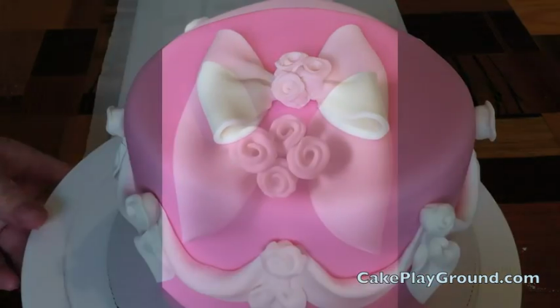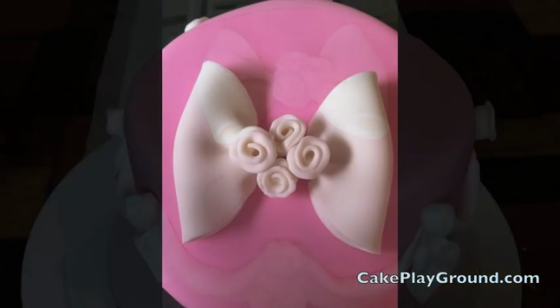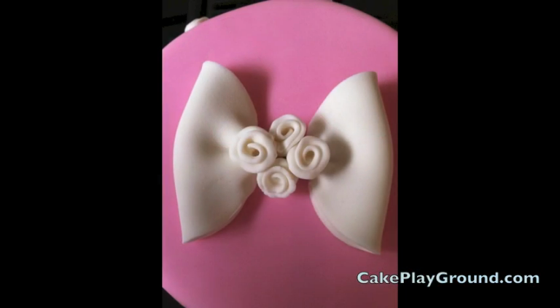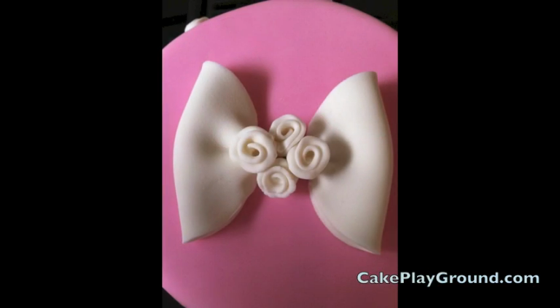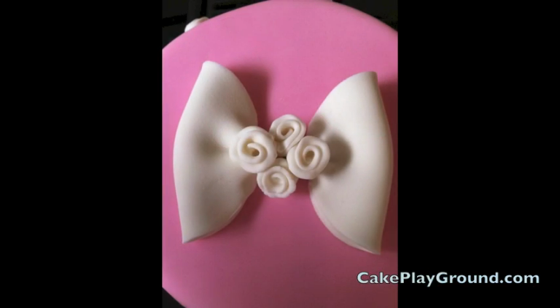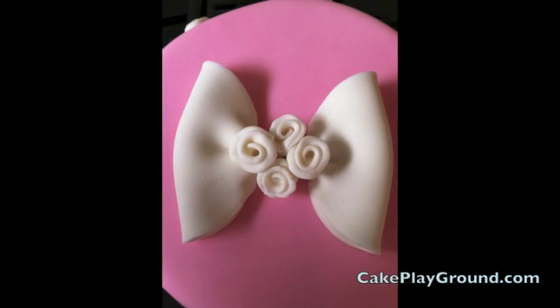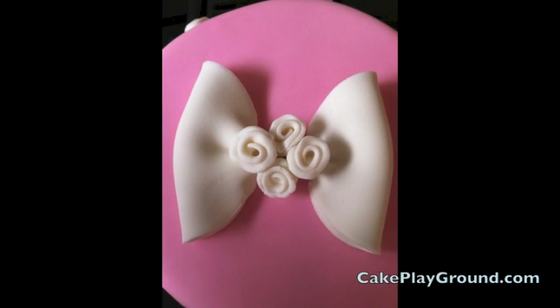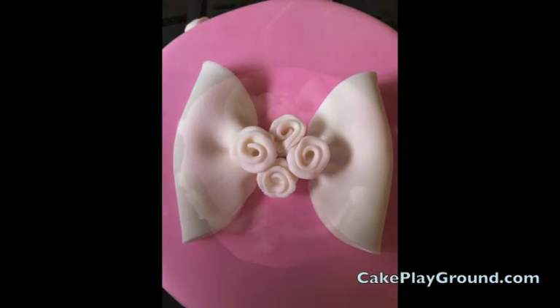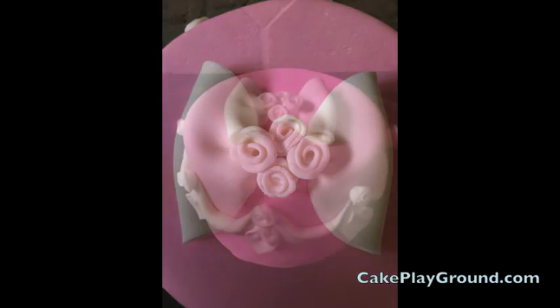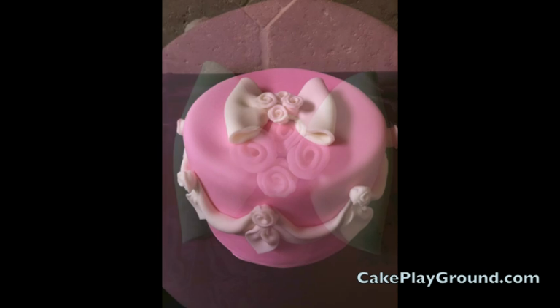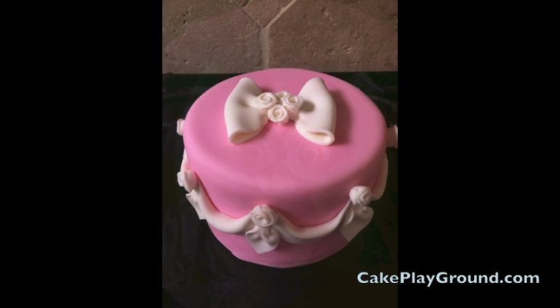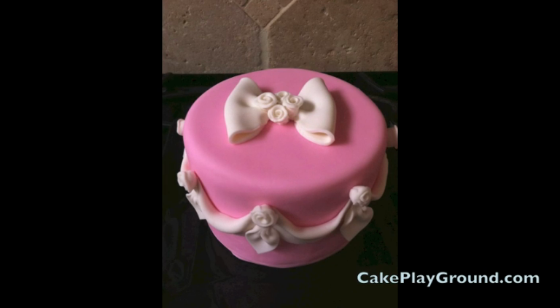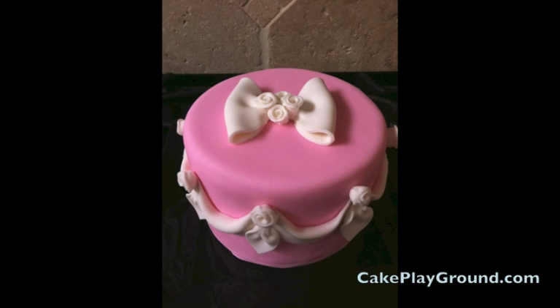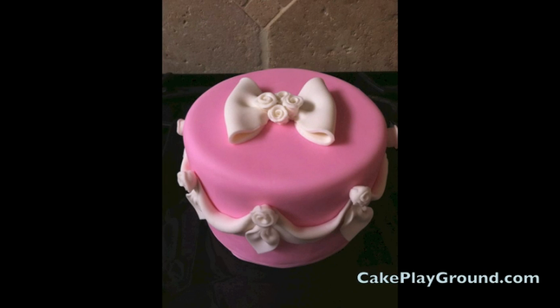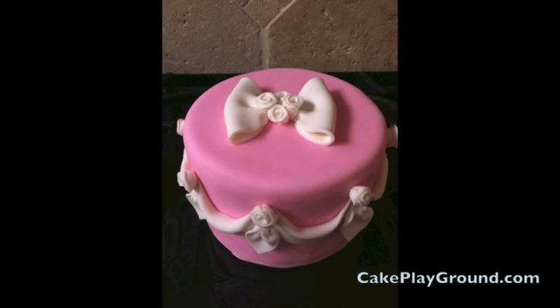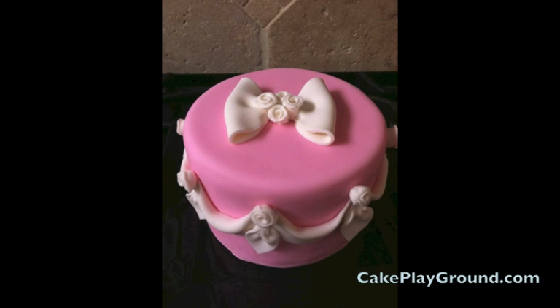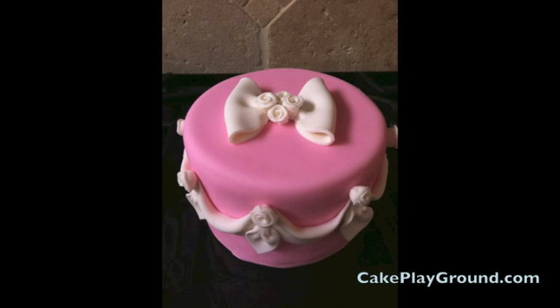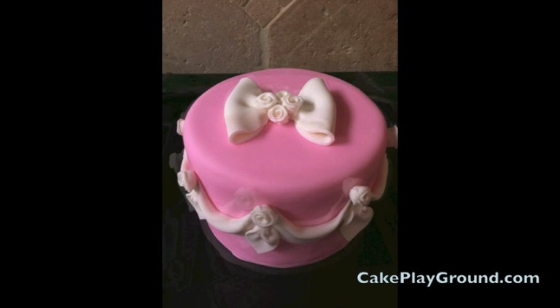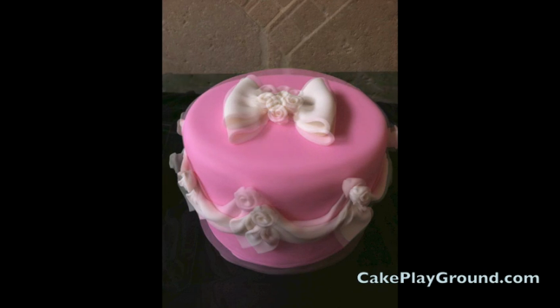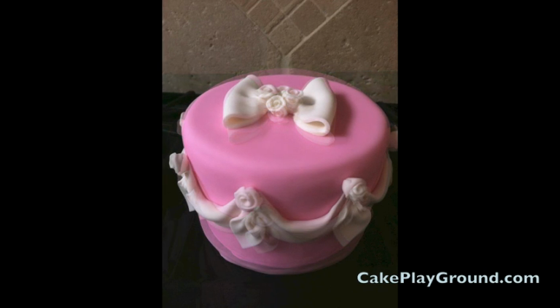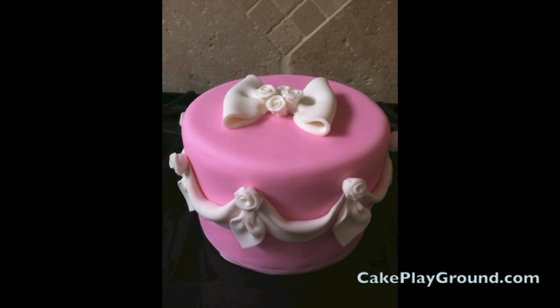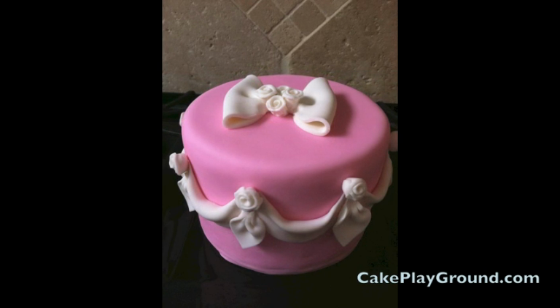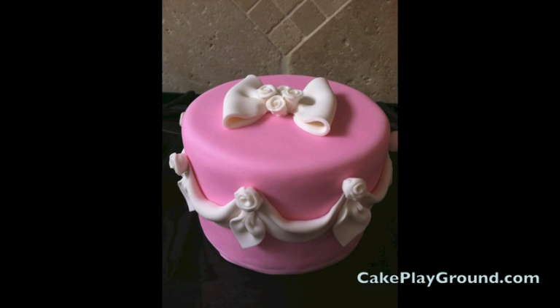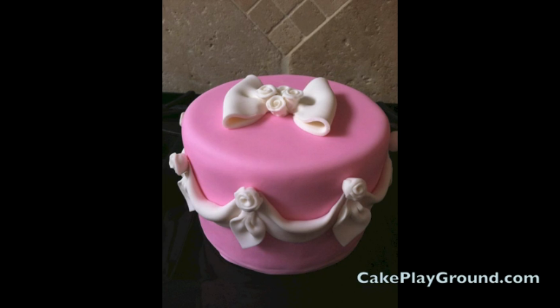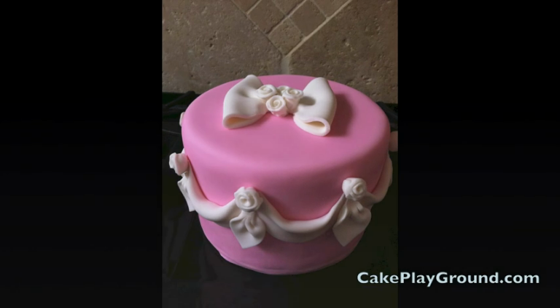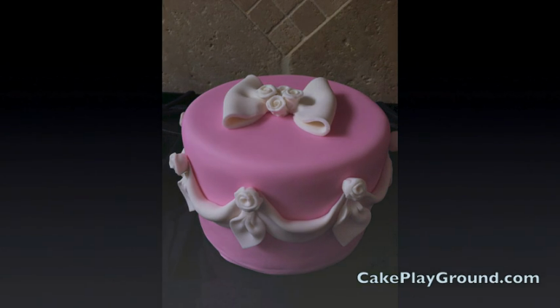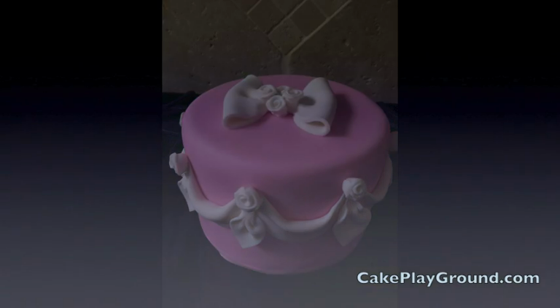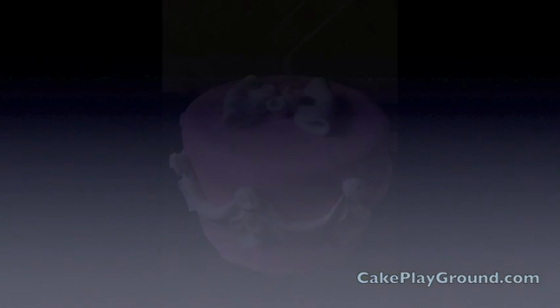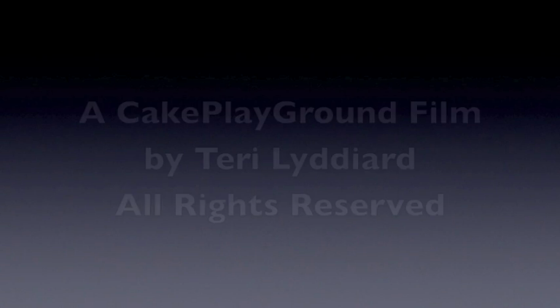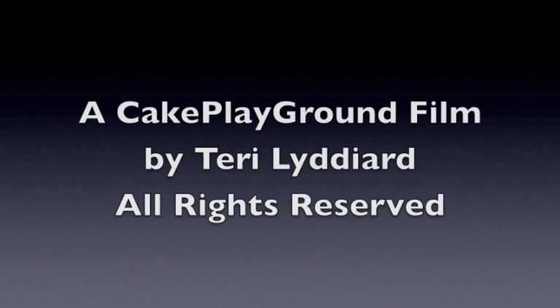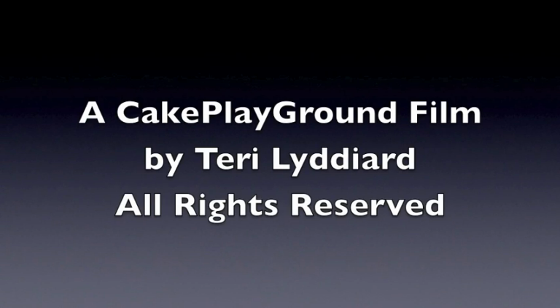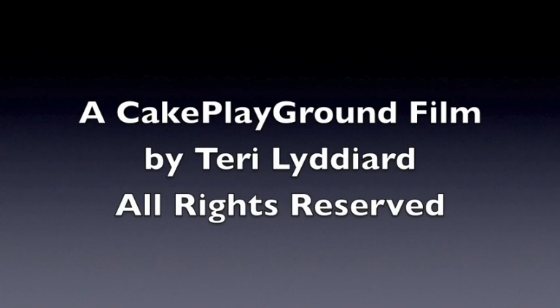Come to CakePlayground.com to learn how to make ribbon roses, swags, tassels, and learn how to cover a cake in fondant. At Cake Playground, it's all about the fun.